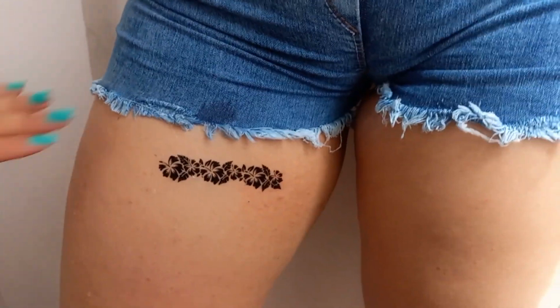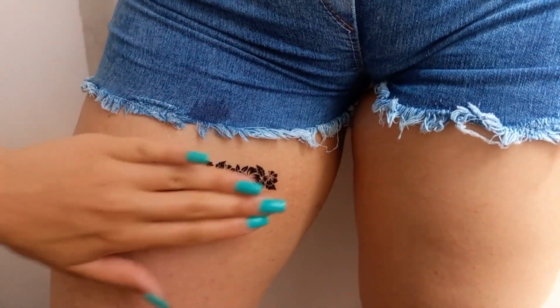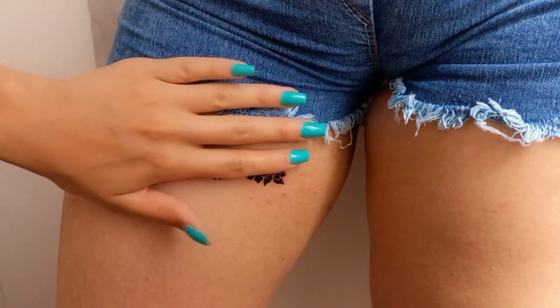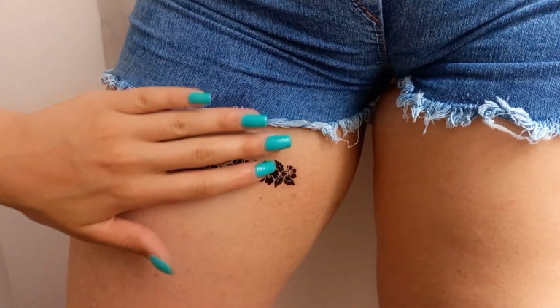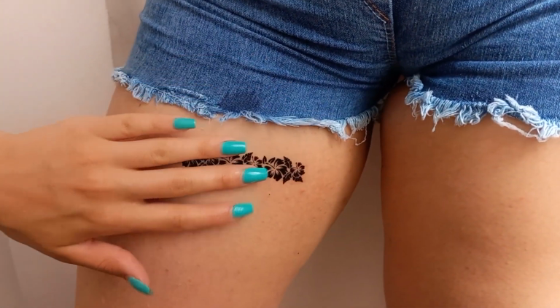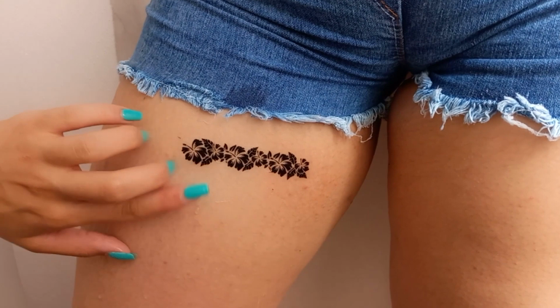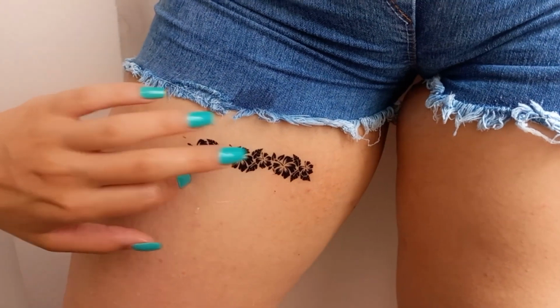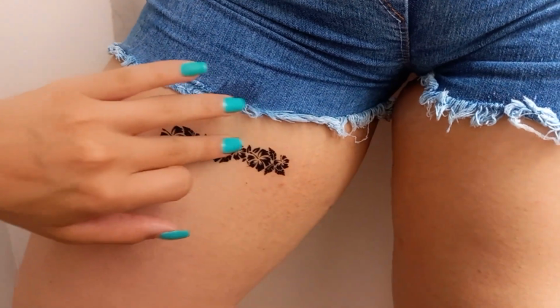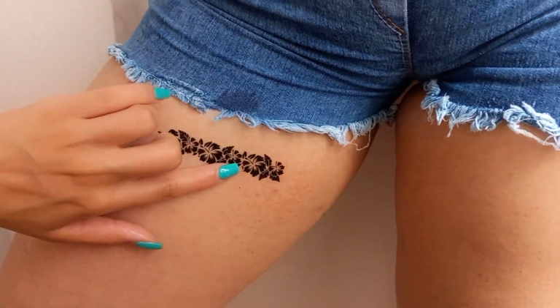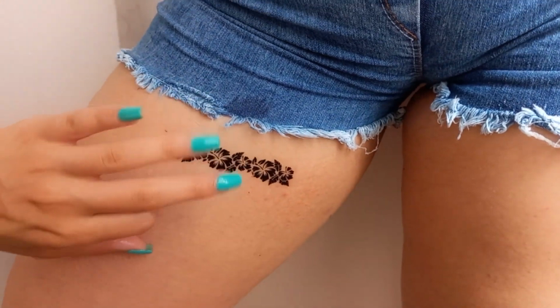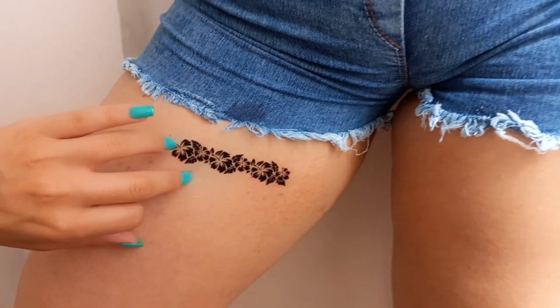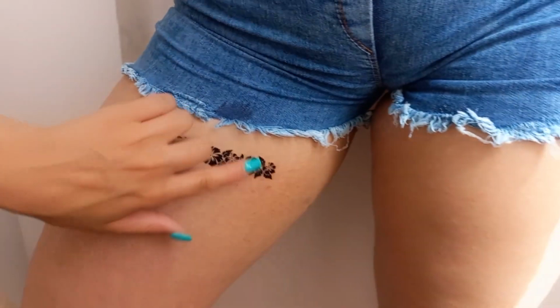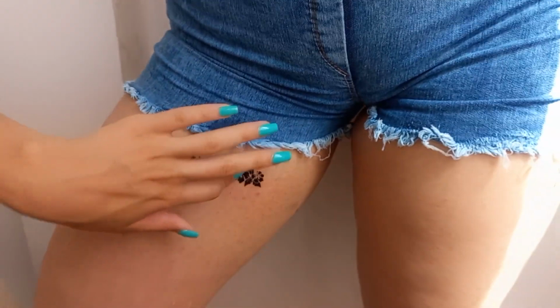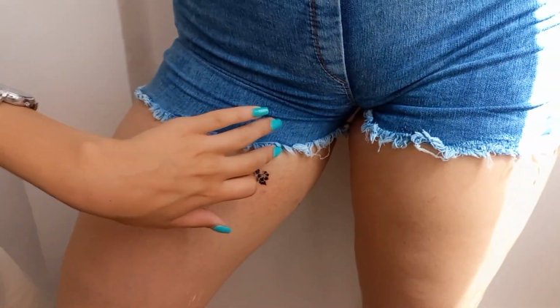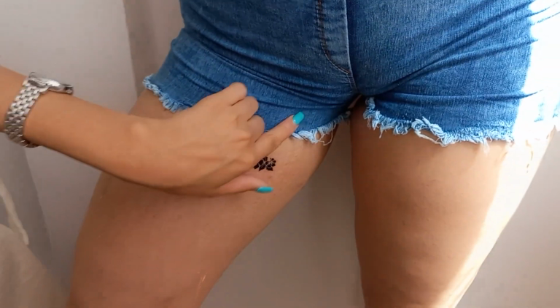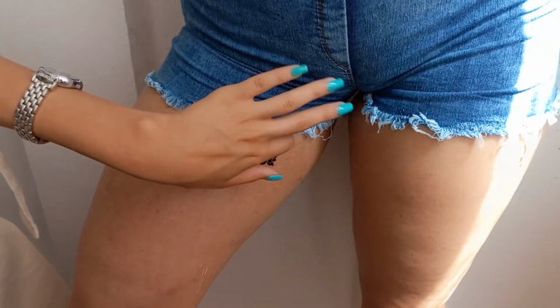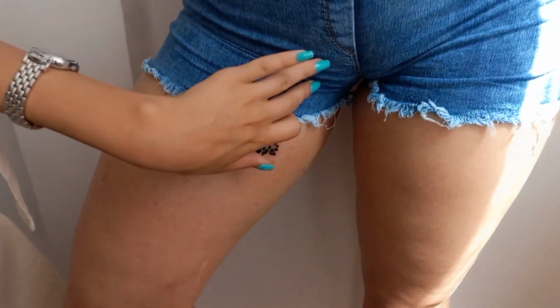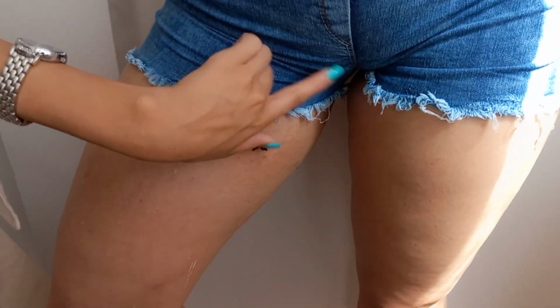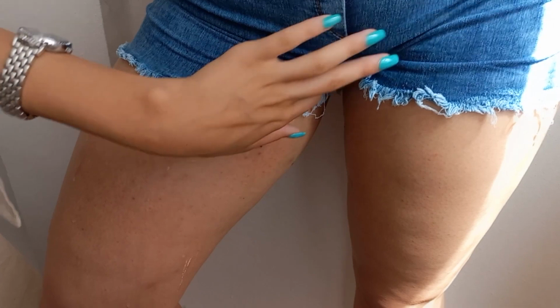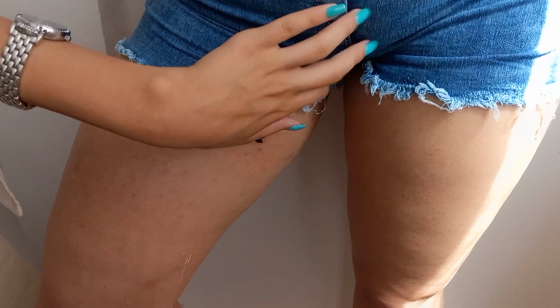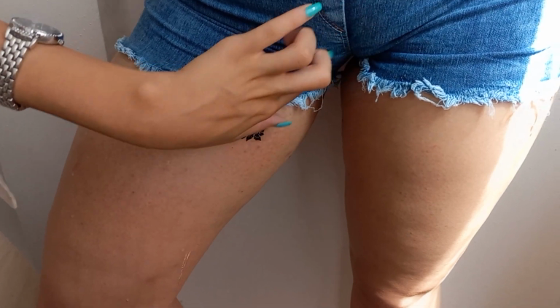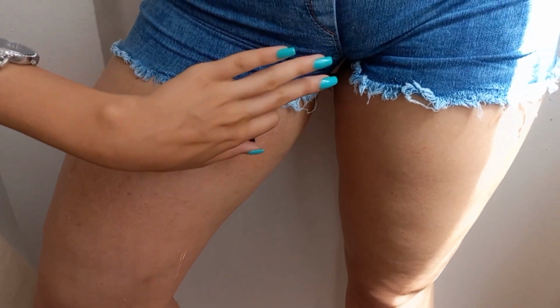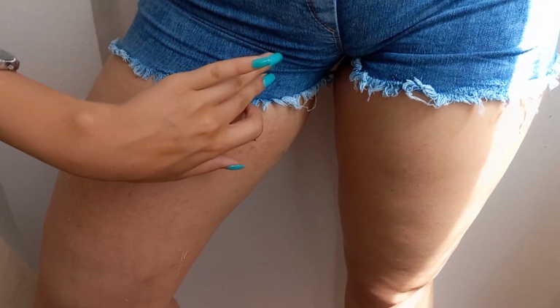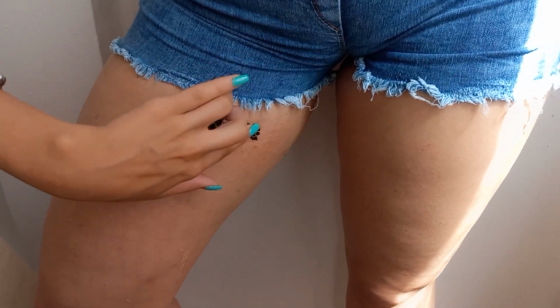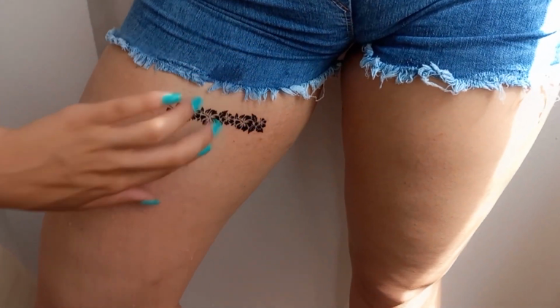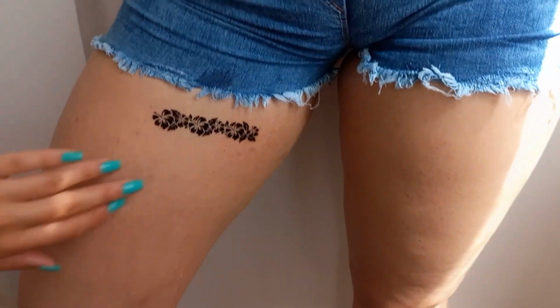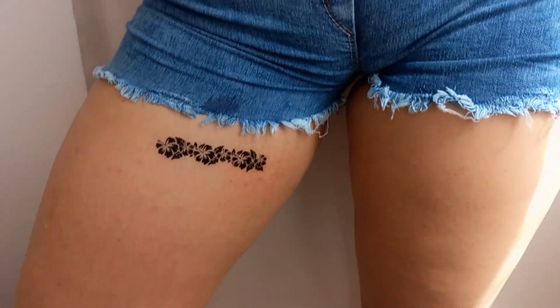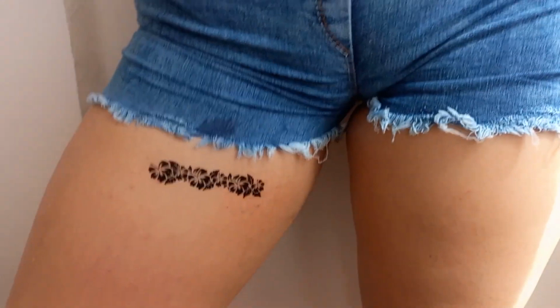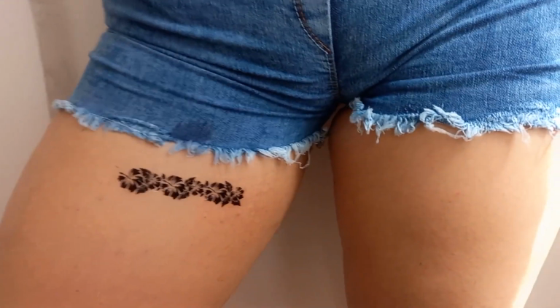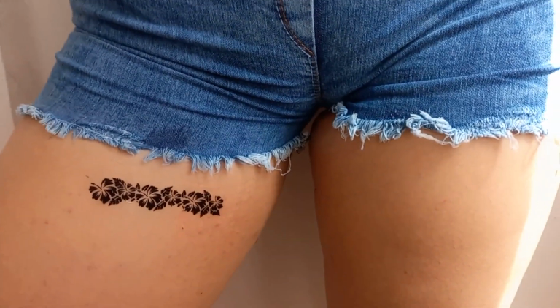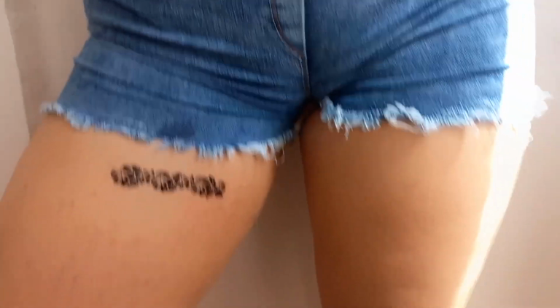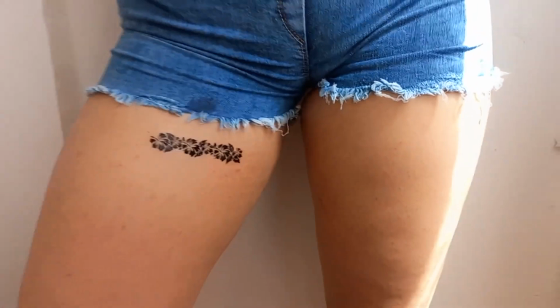Be careful not to stick the tattoo anywhere and do not expose it to heat. Now you can enjoy your beautiful tattoo. Whenever you want, you can wash it with soap and water or wipe it with a wet cloth and get a new tattoo in the same way that I taught you.